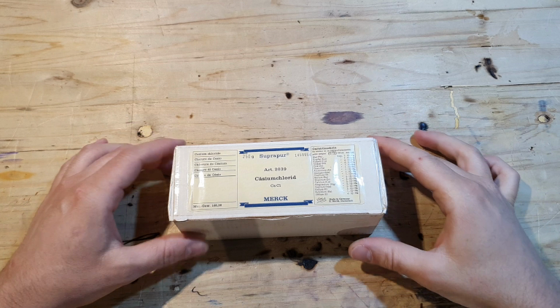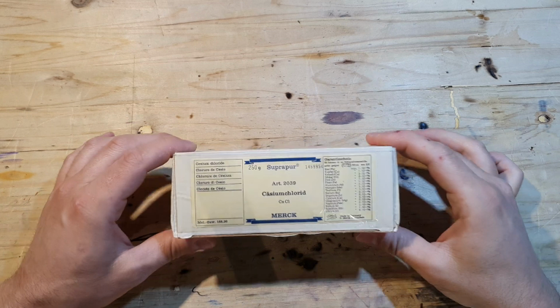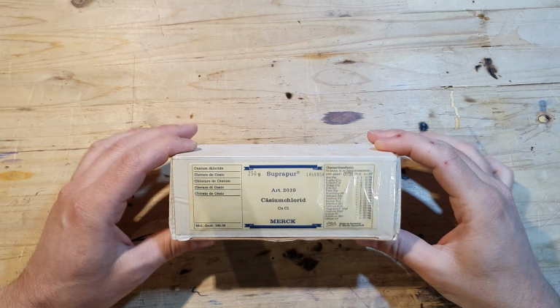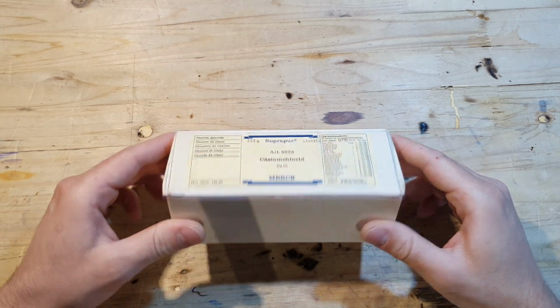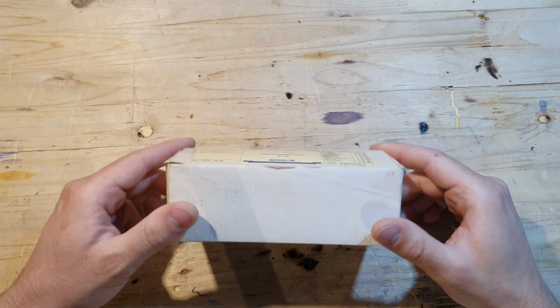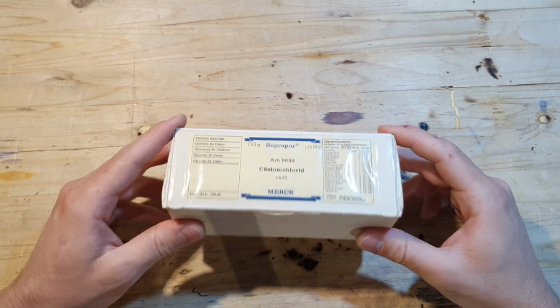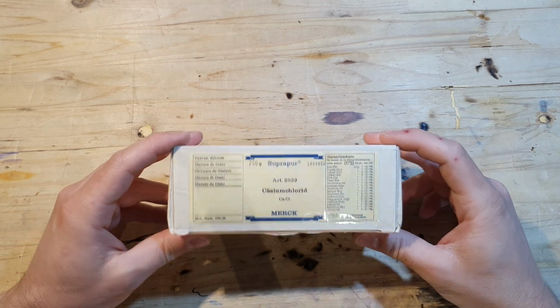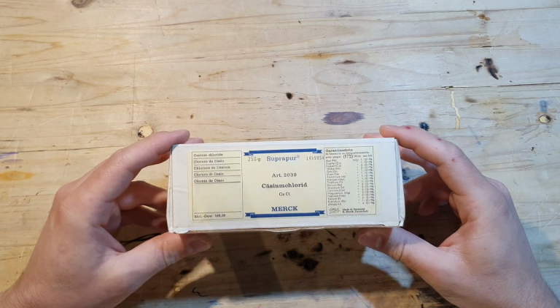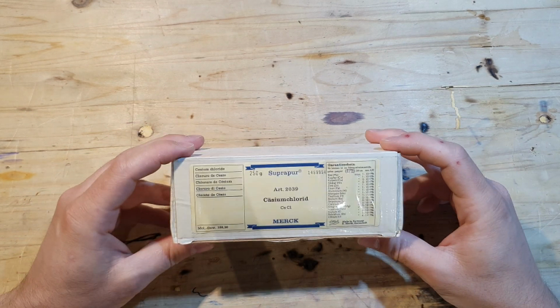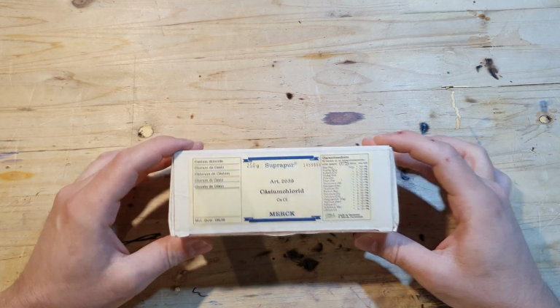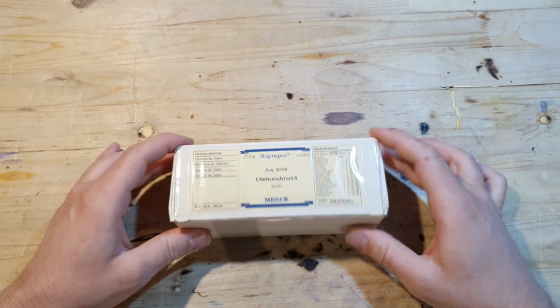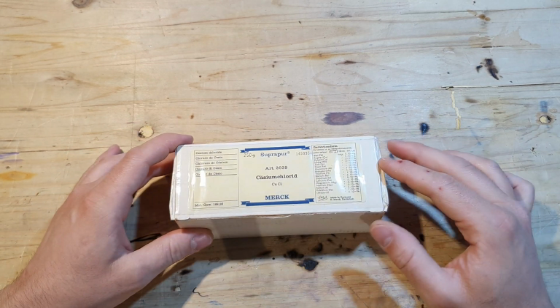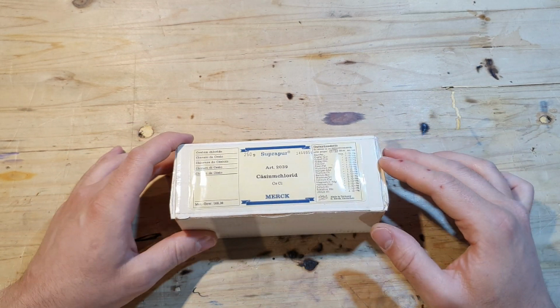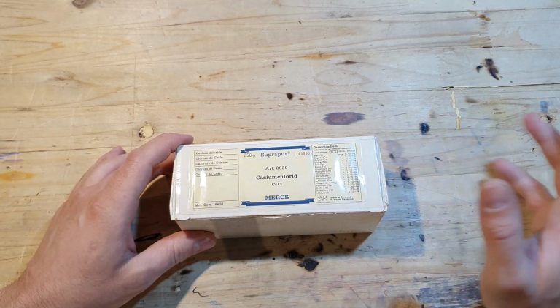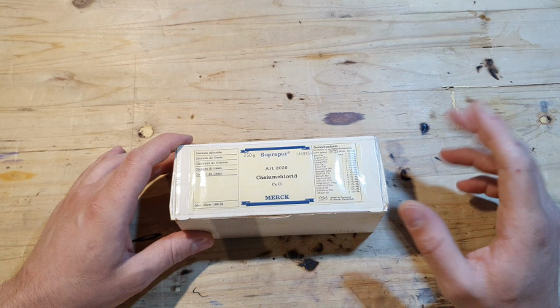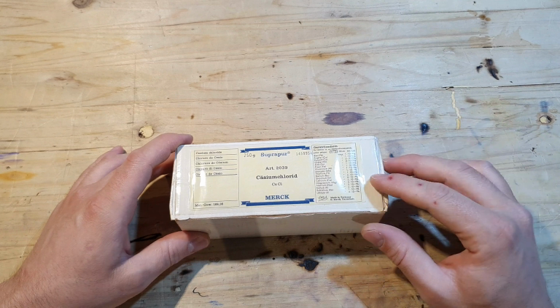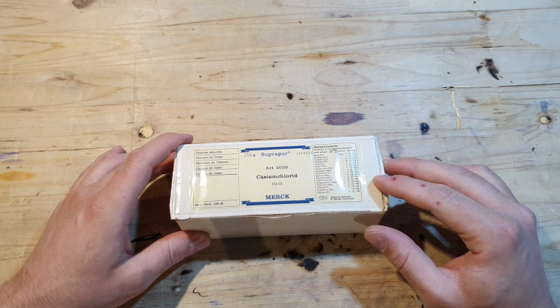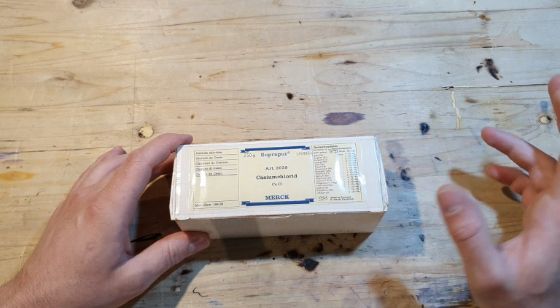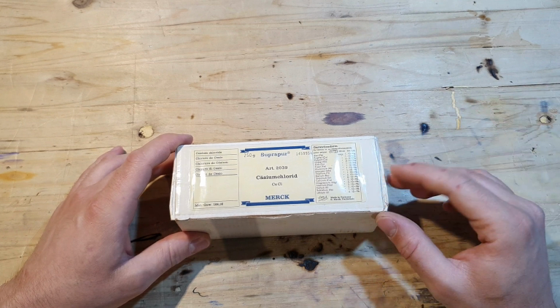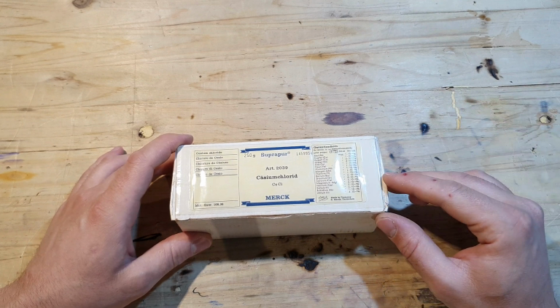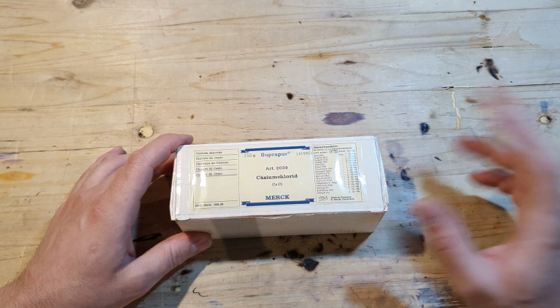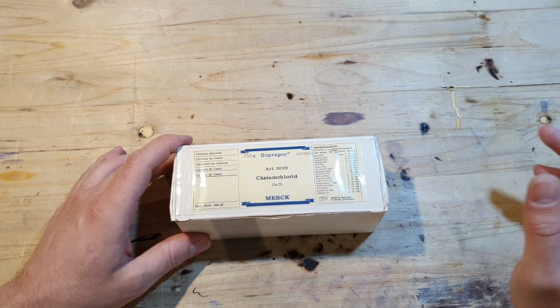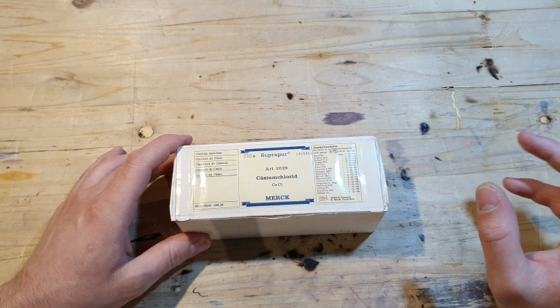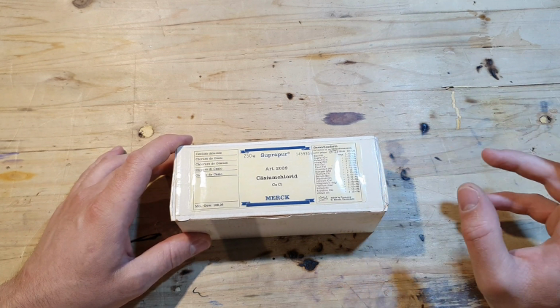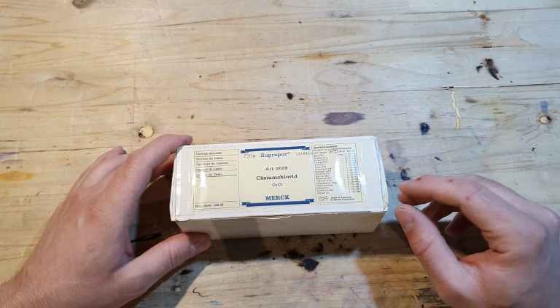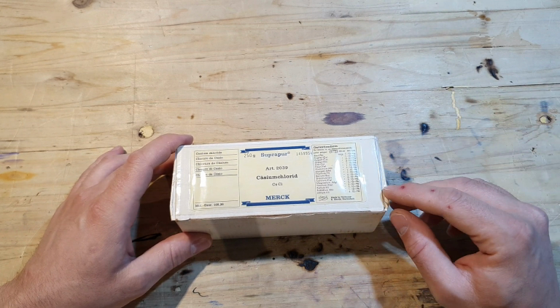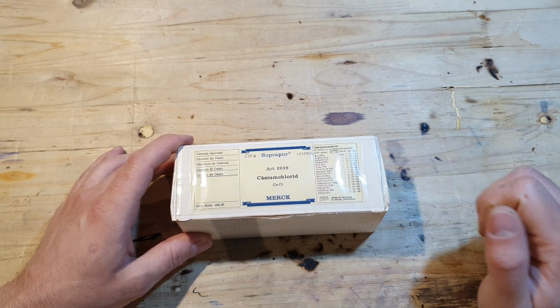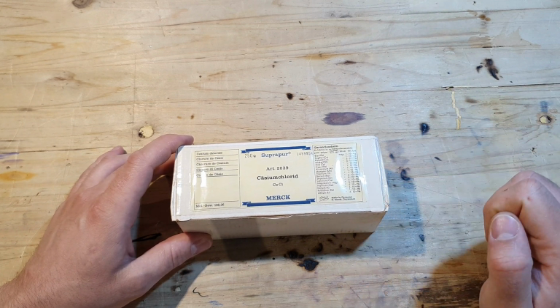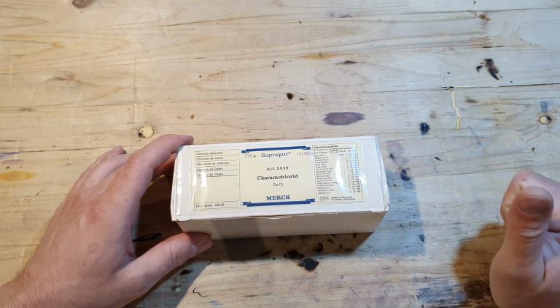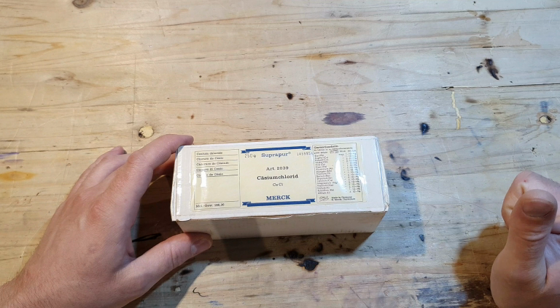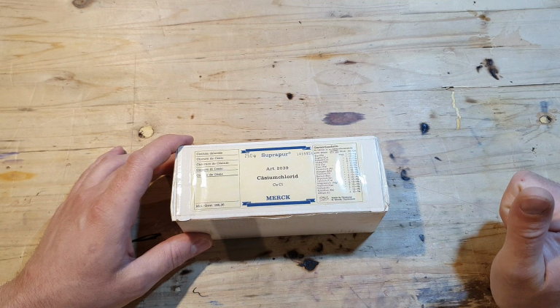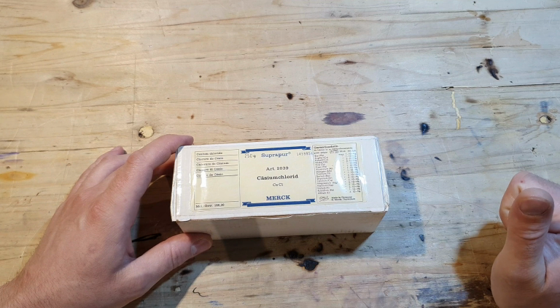Isn't this some beautifully packaged cesium chloride? I got it from Elias. He has his own channel called Elias Experiments, and you should definitely go check it out. He makes spectacular experiments.